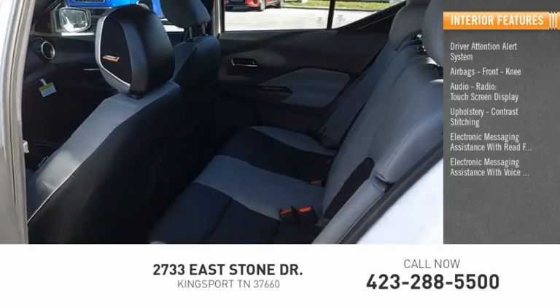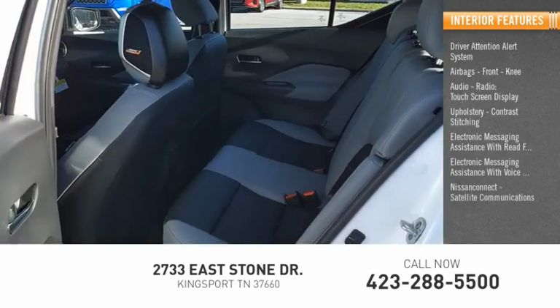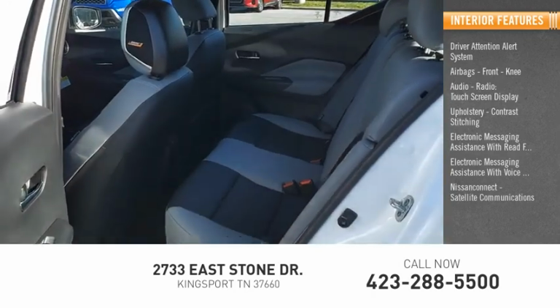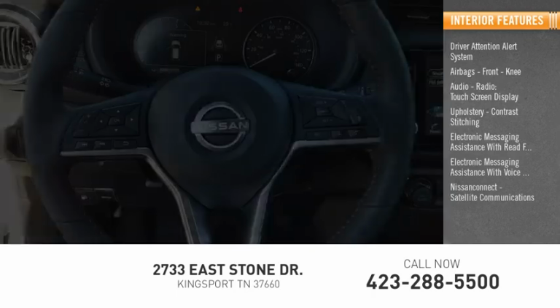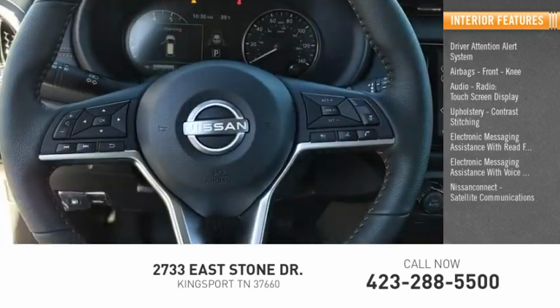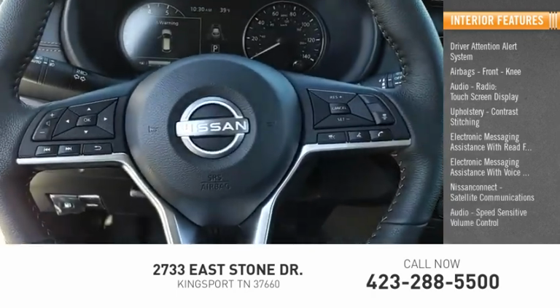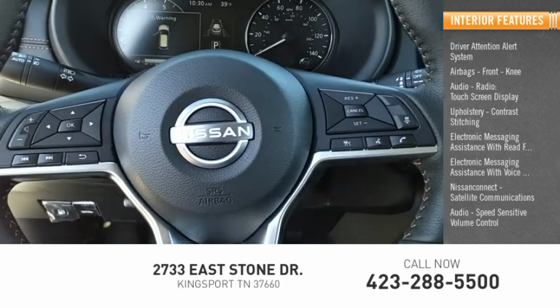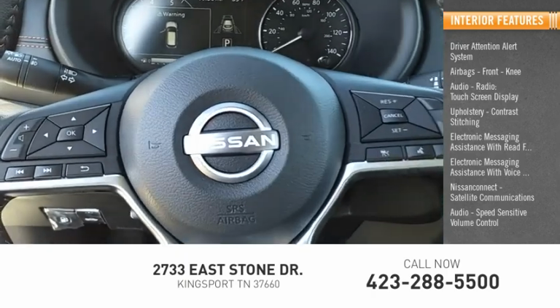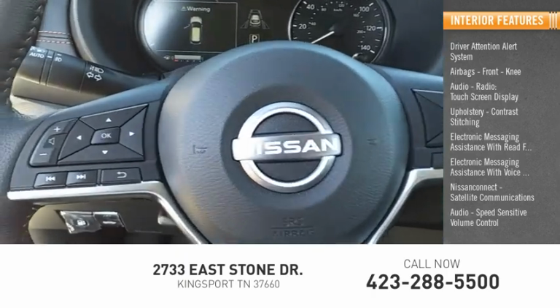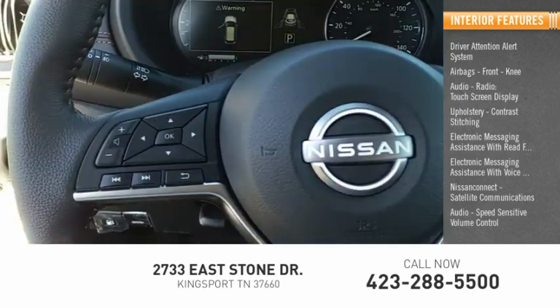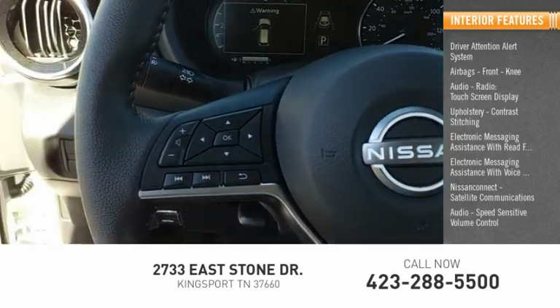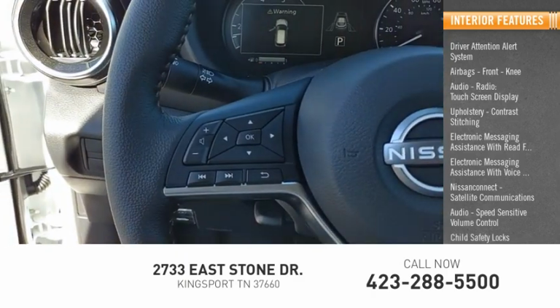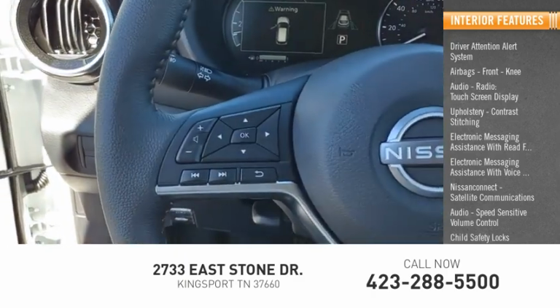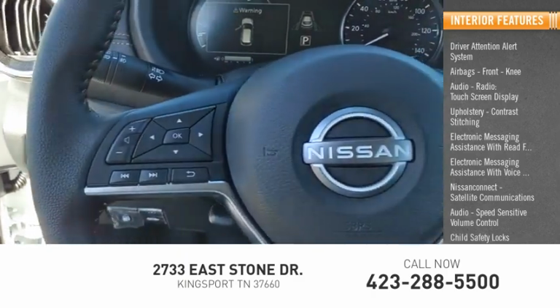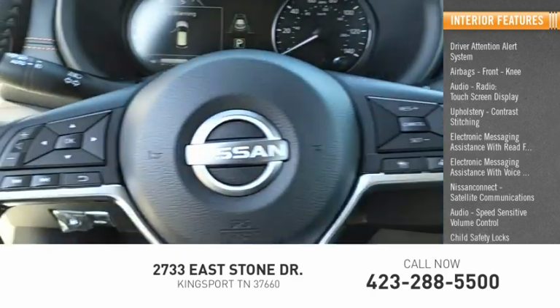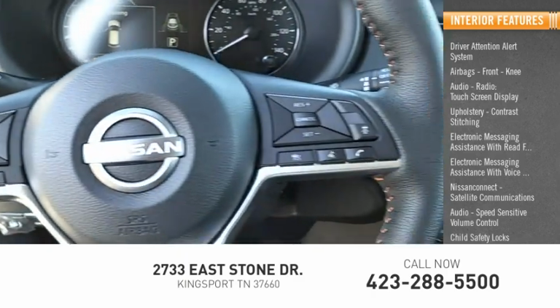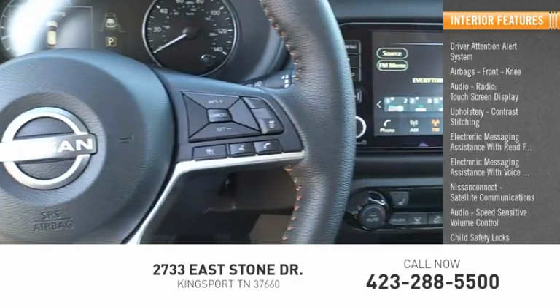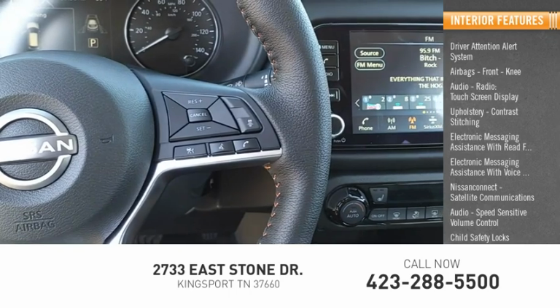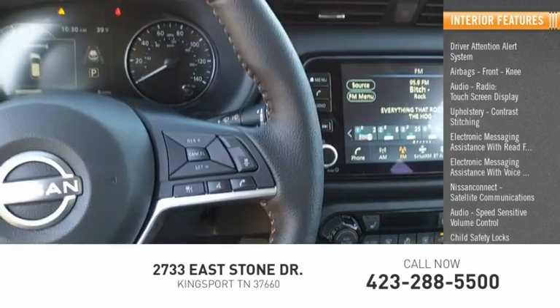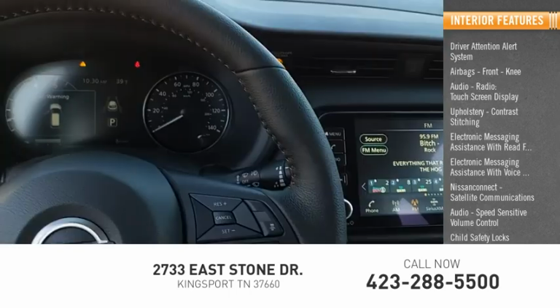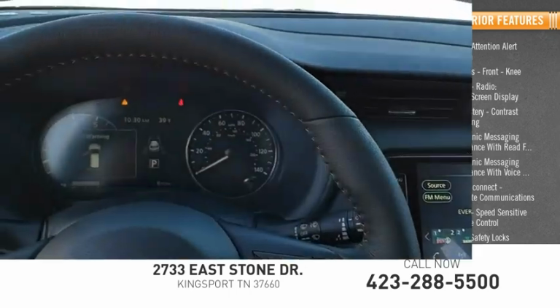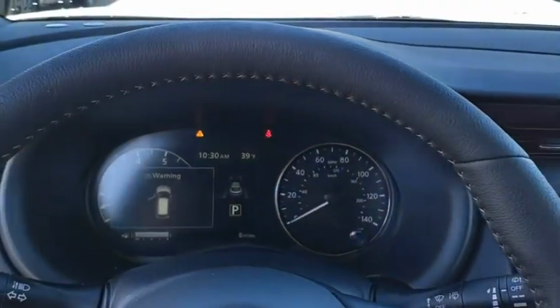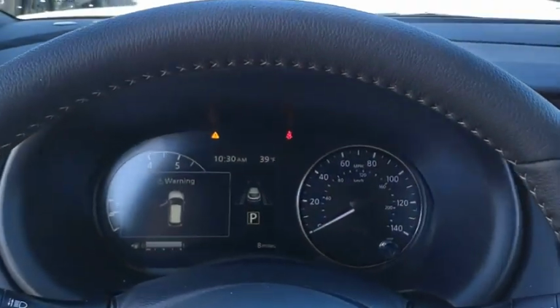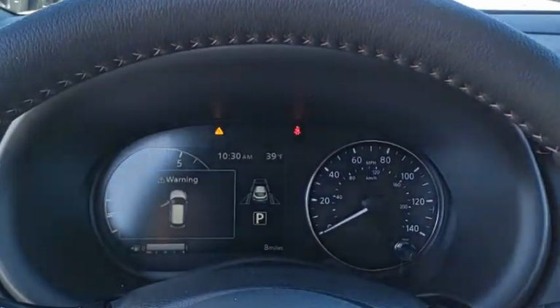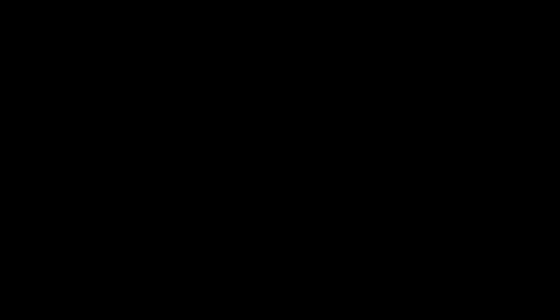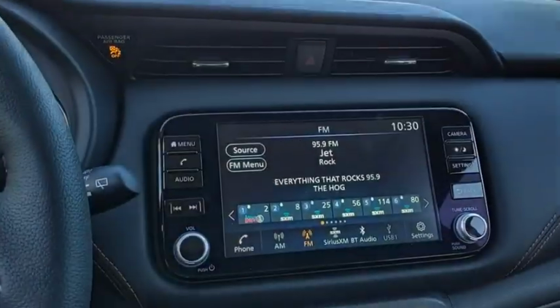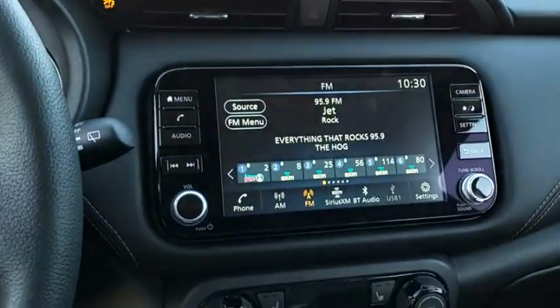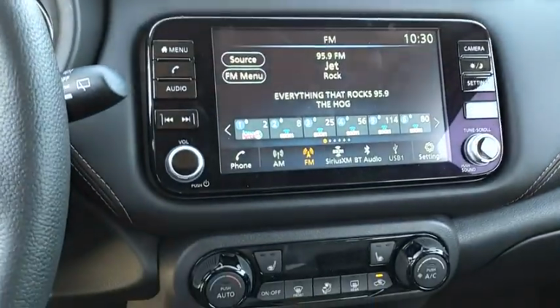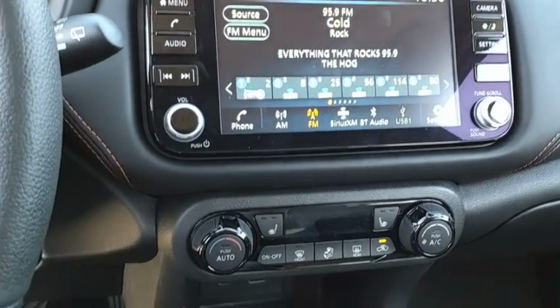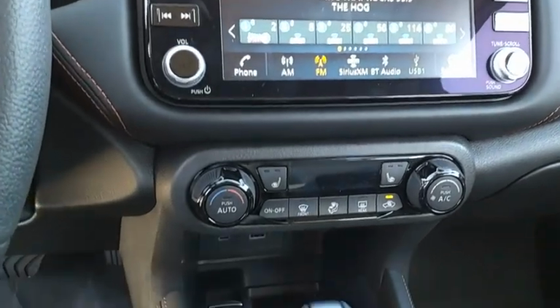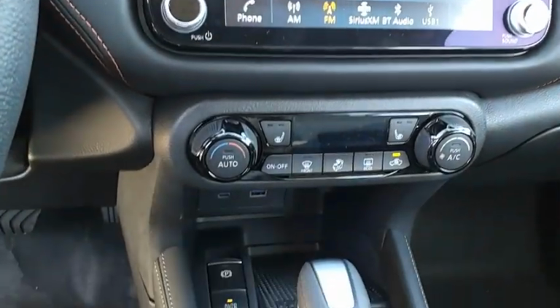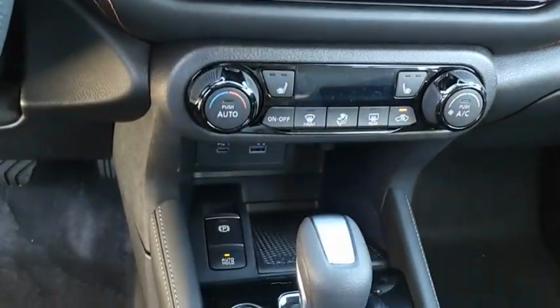Nissan Connect, satellite communications, audio with speed sensitive volume control, child safety locks, vehicle assistance app, and roadside assistance. This beauty is sure to make you the talk of the neighborhood, so call or drop in for a test drive today.